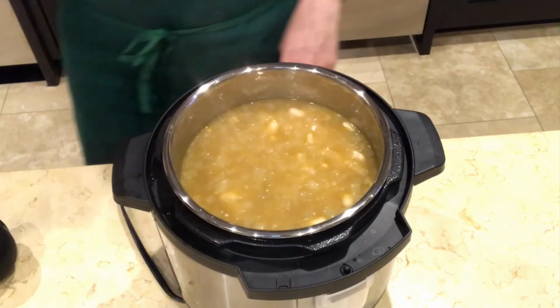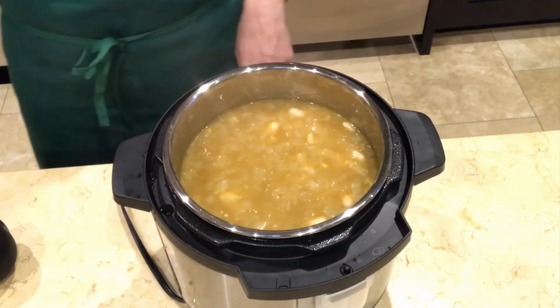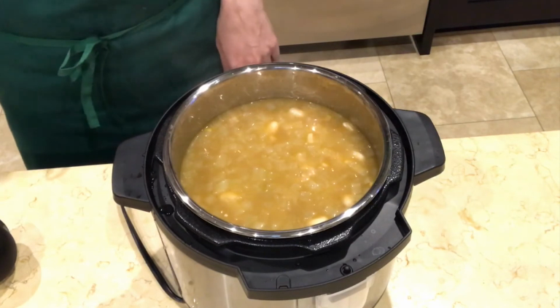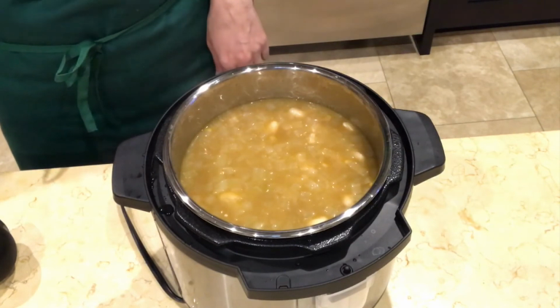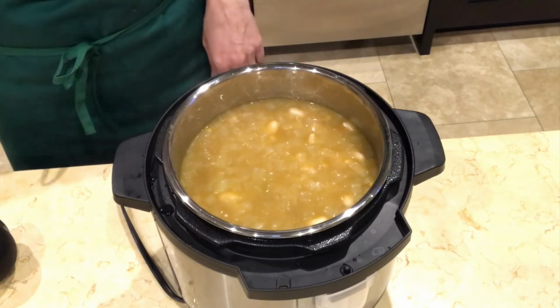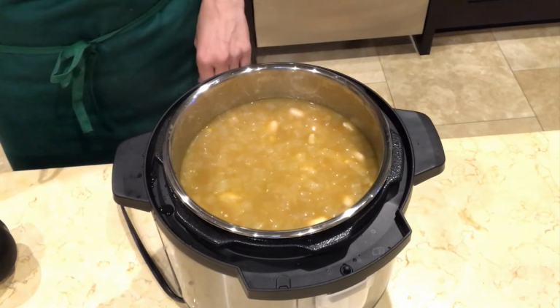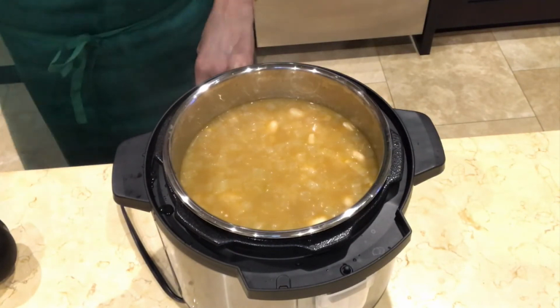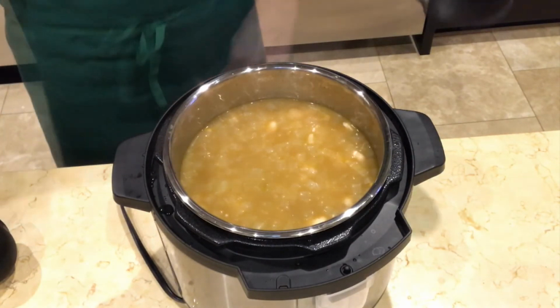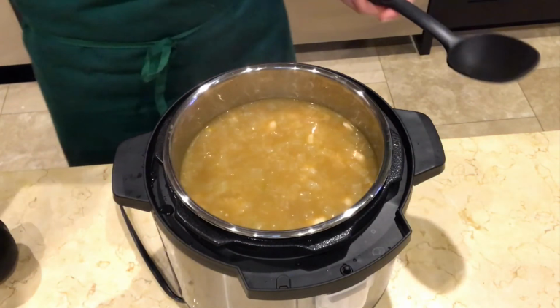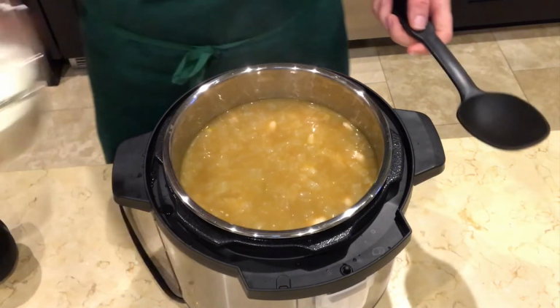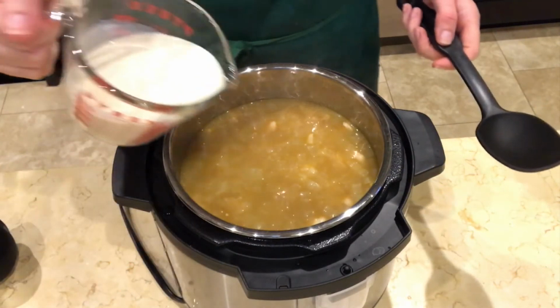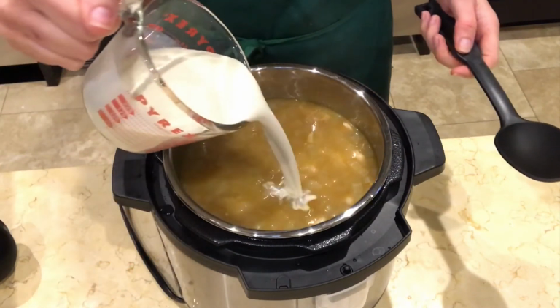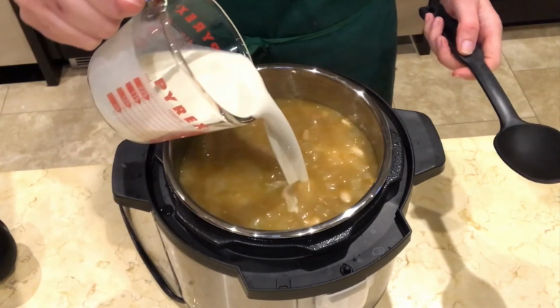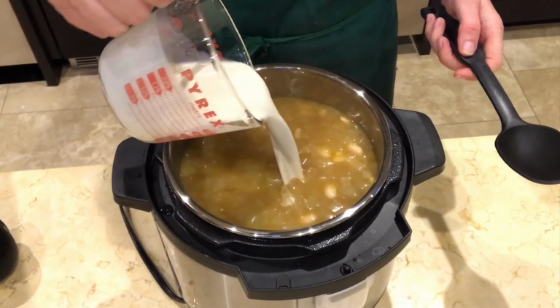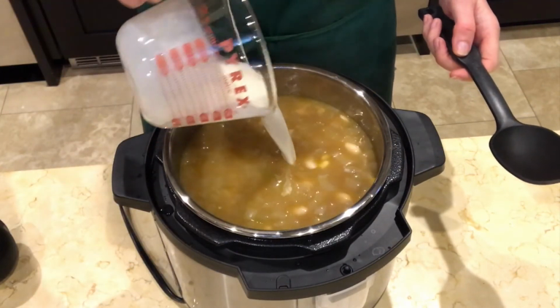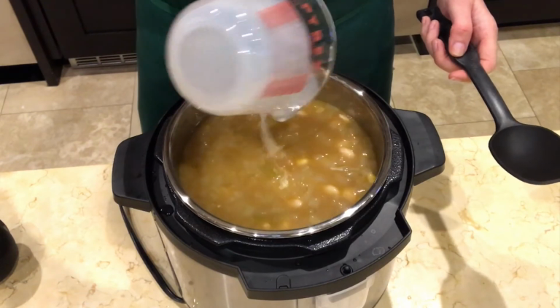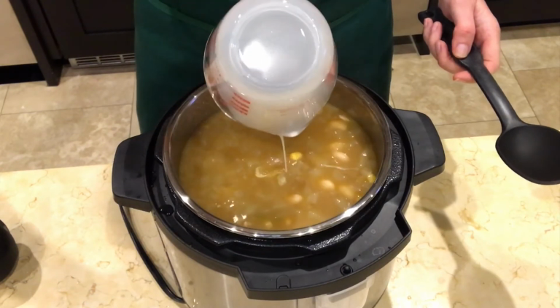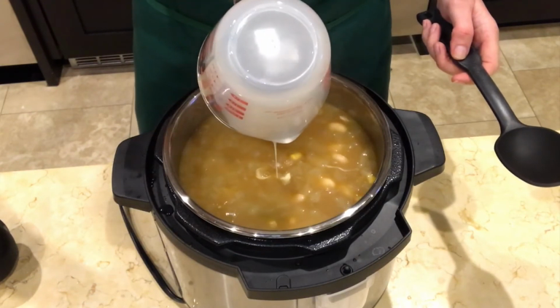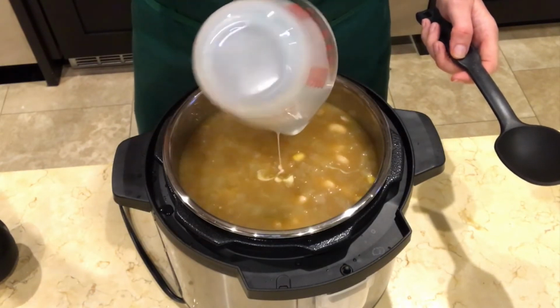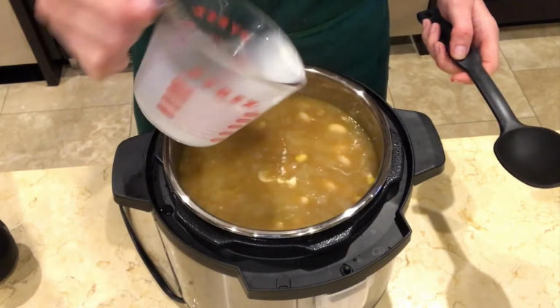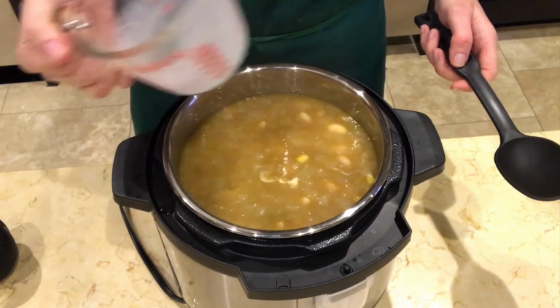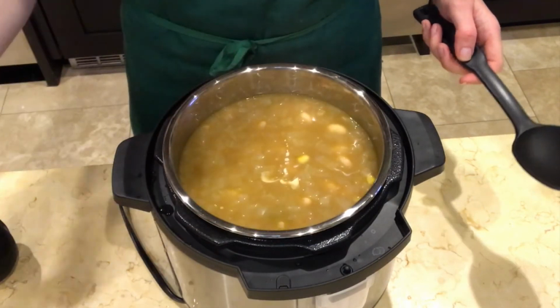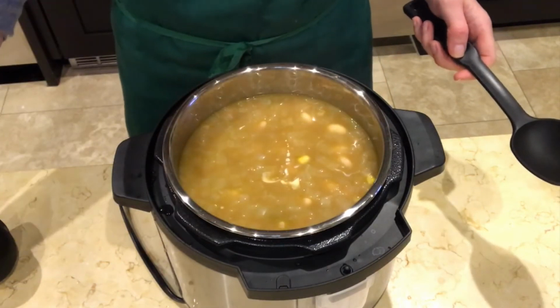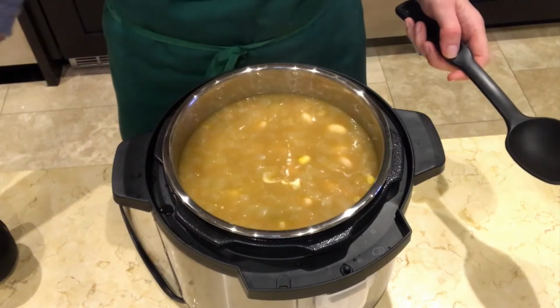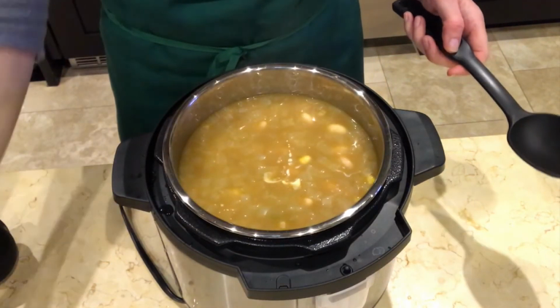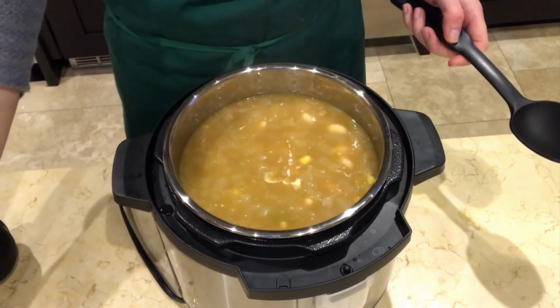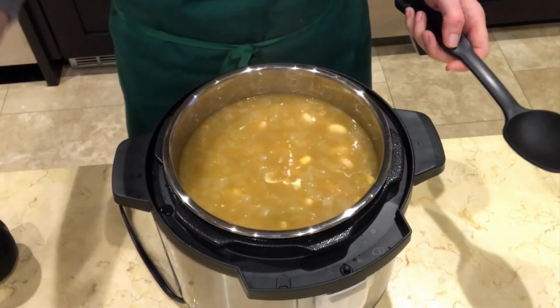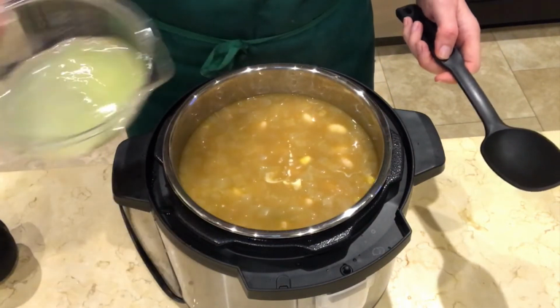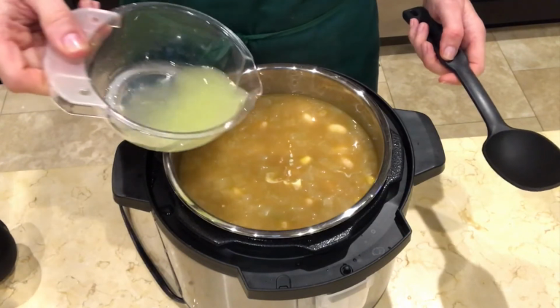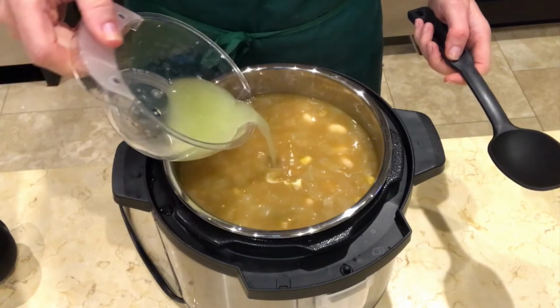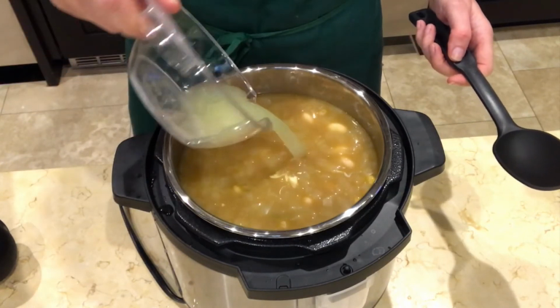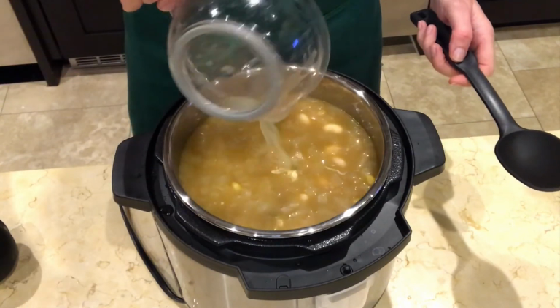Remove the lid and pour in the nut milk. I like to use Silk protein nut milk because it is so creamy. Also add the lime juice and any additional salt and pepper to taste.